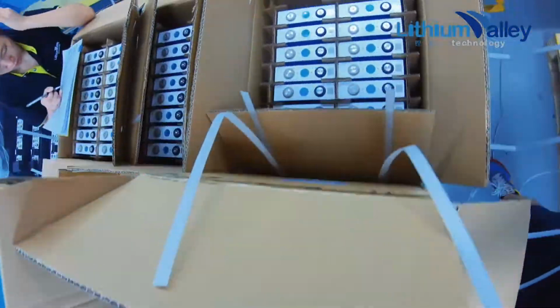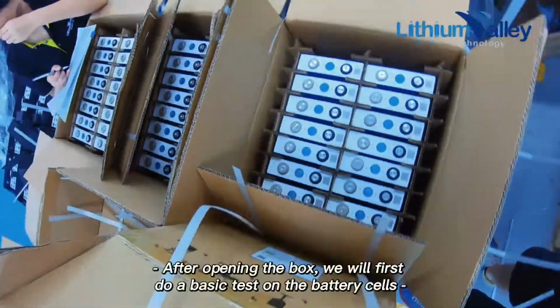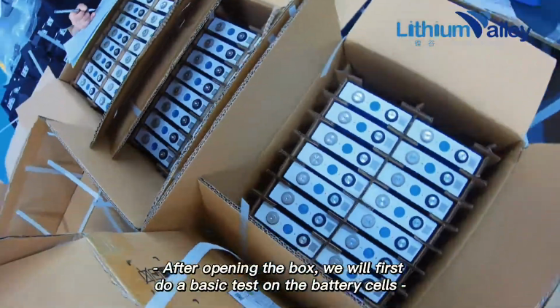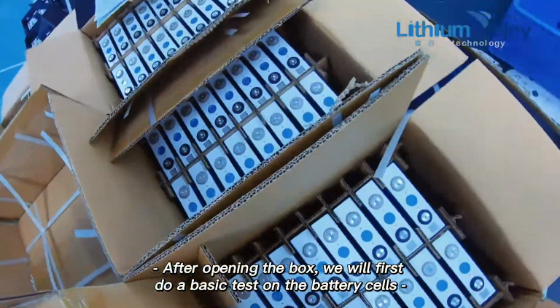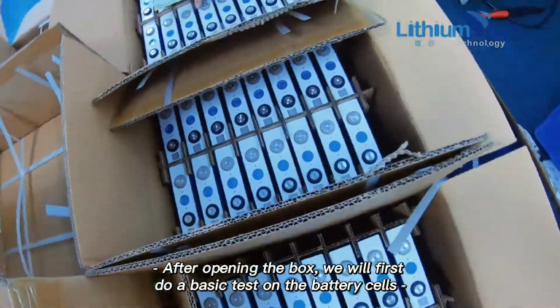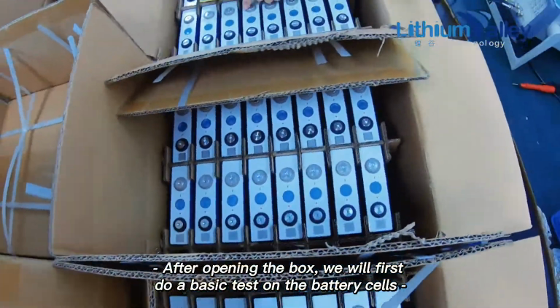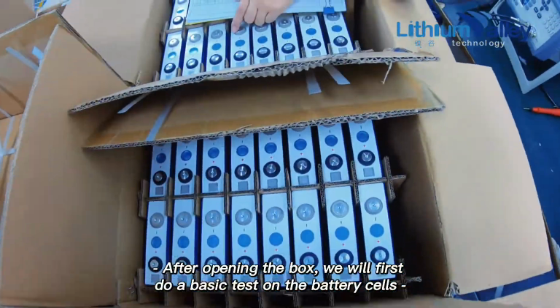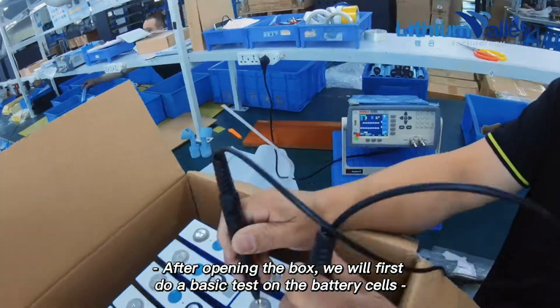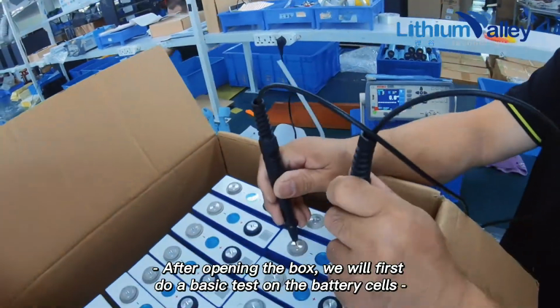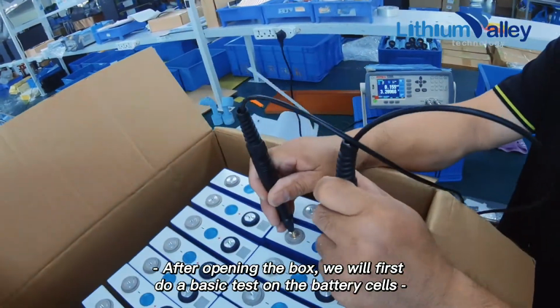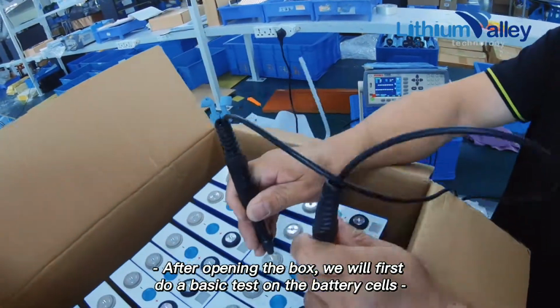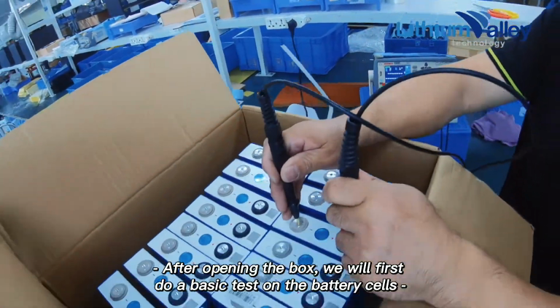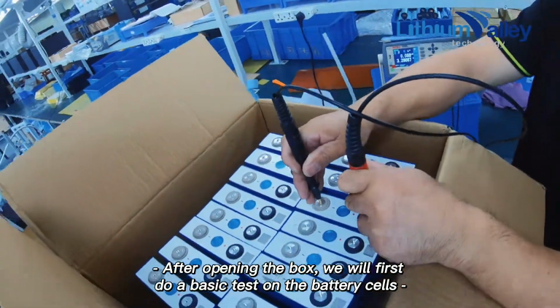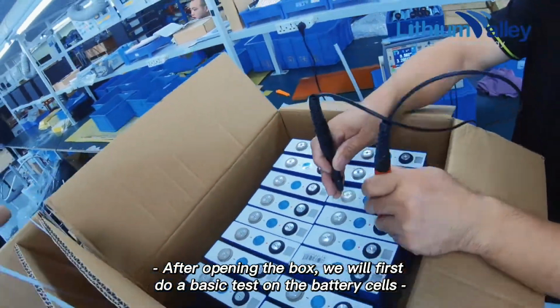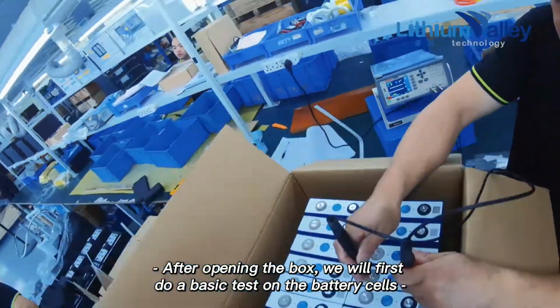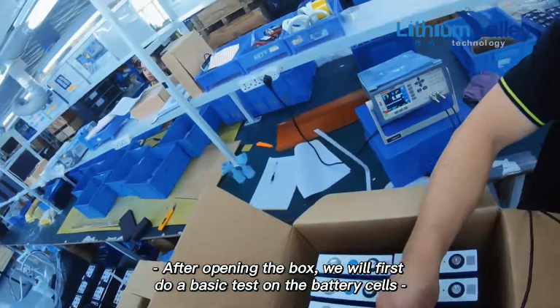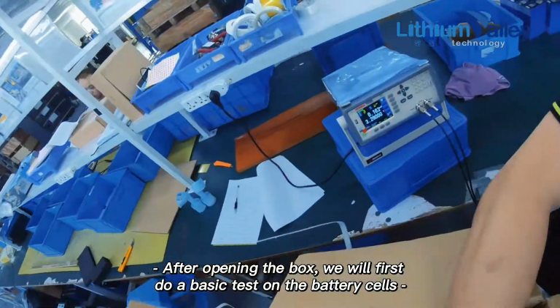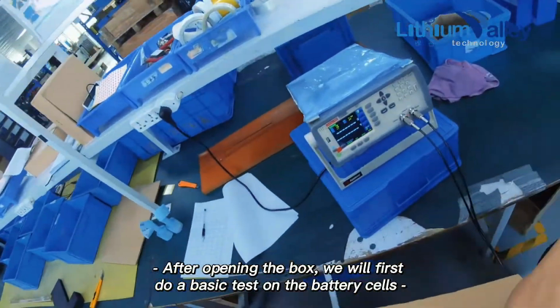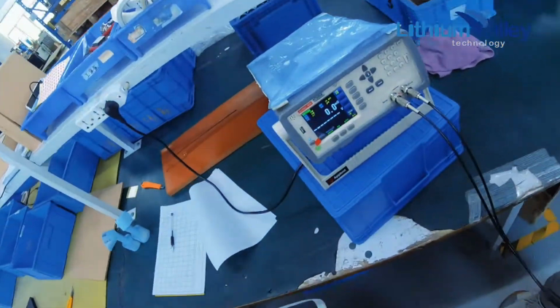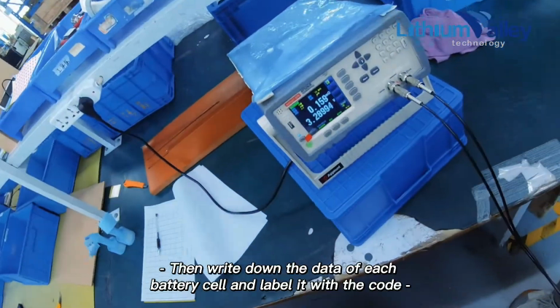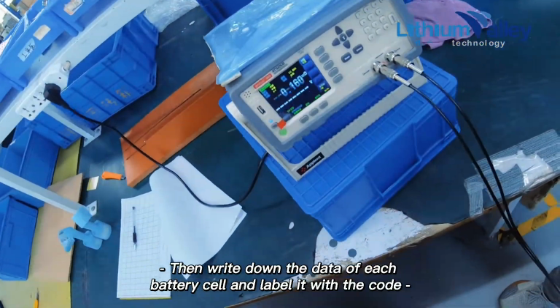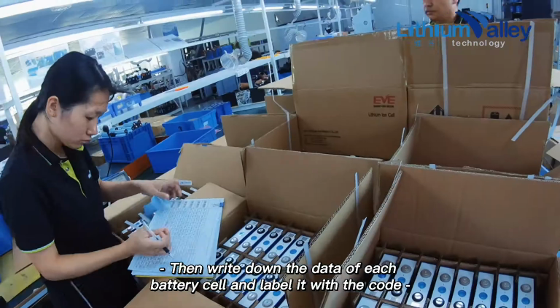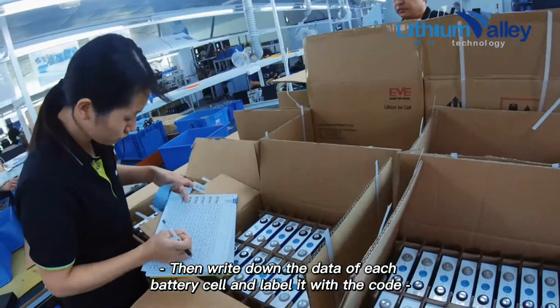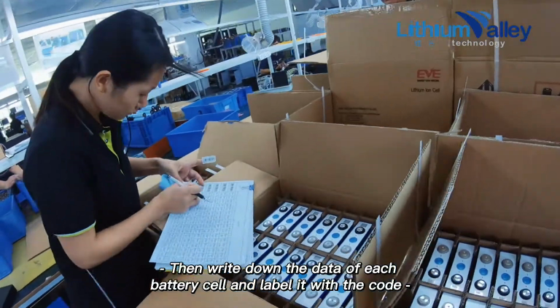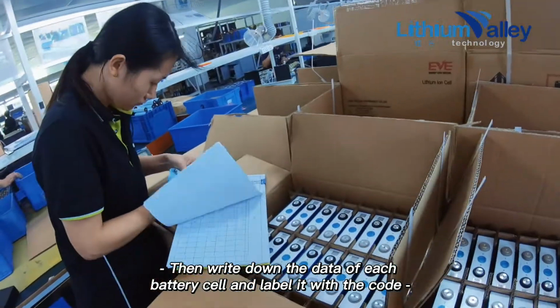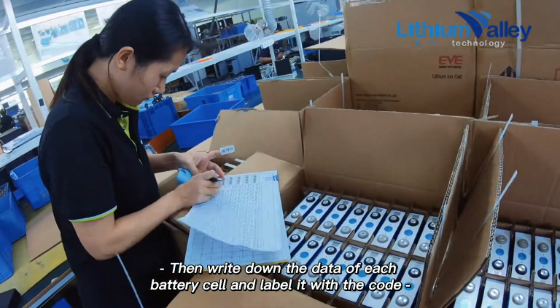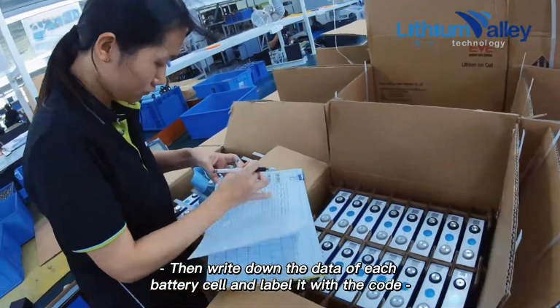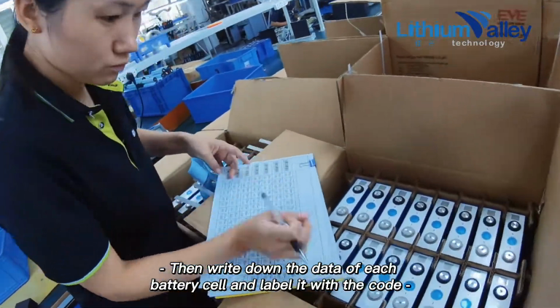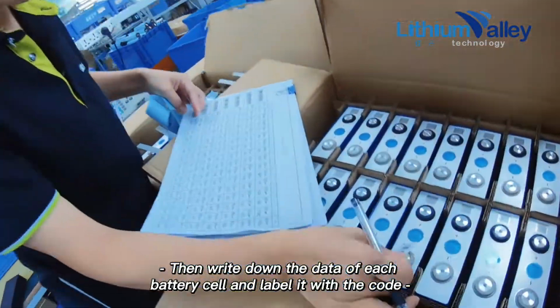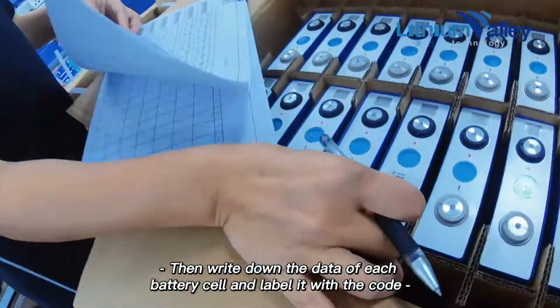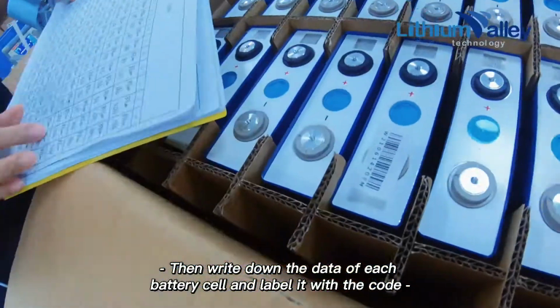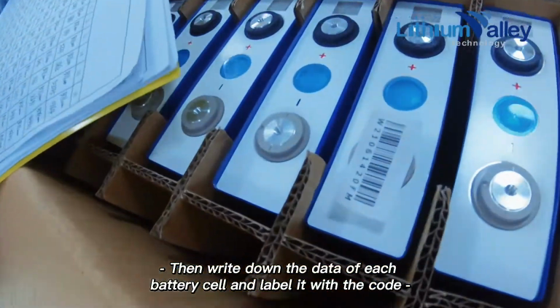After opening the box, we will first do a basic test on the battery cells, then write down the data of each battery cell and label it with the code.